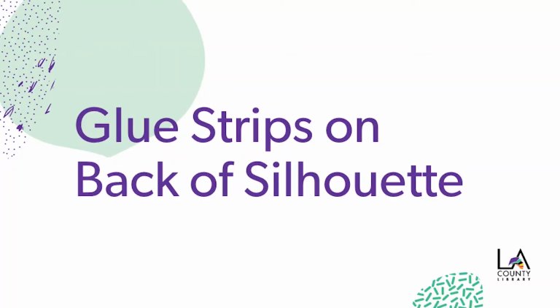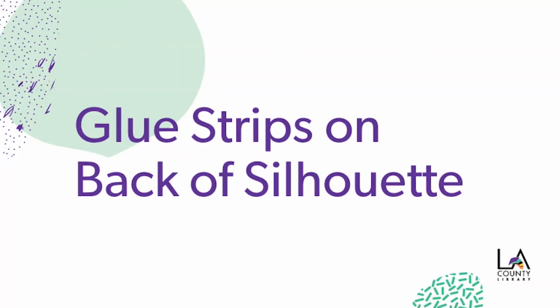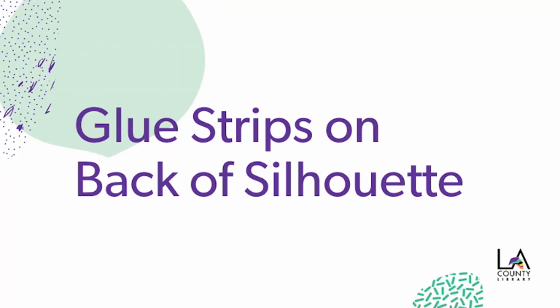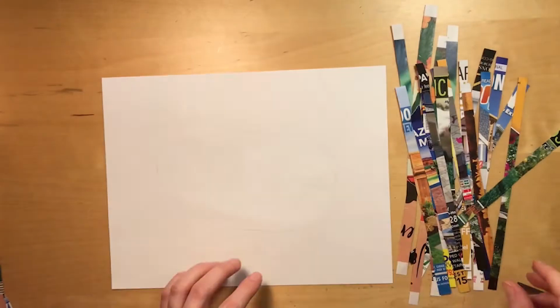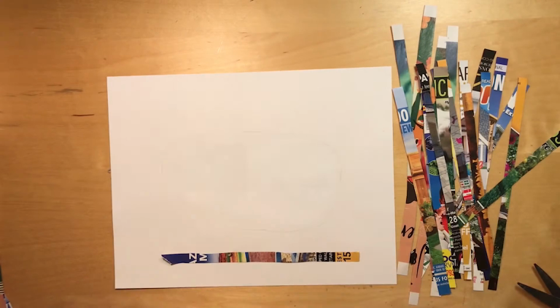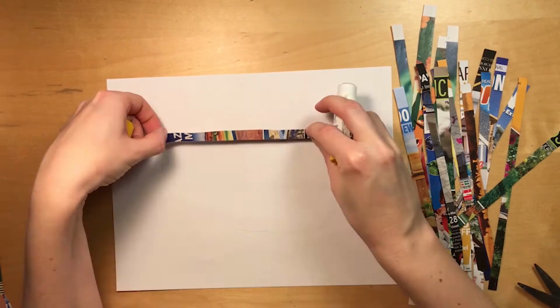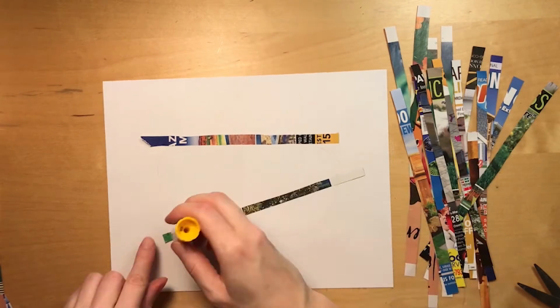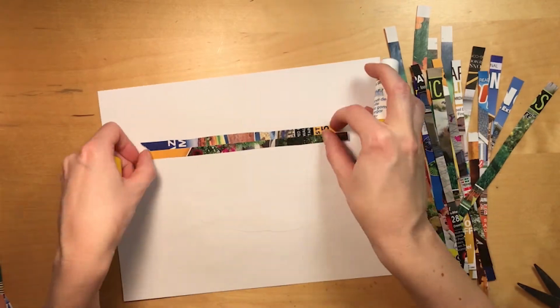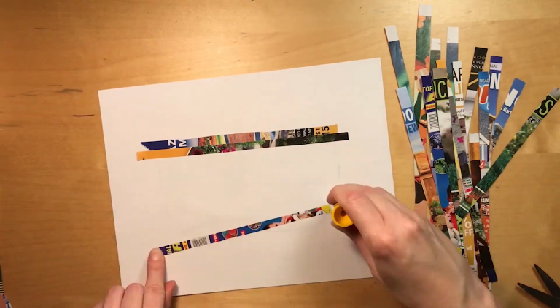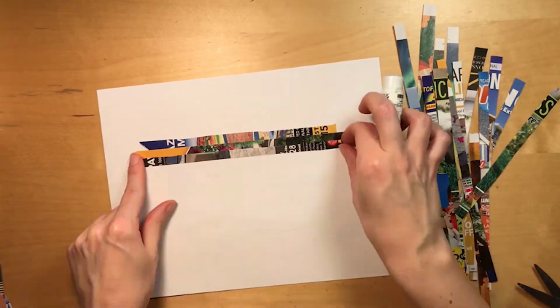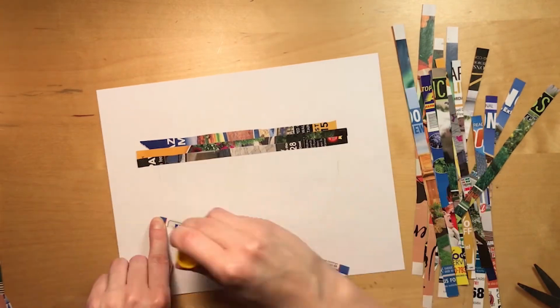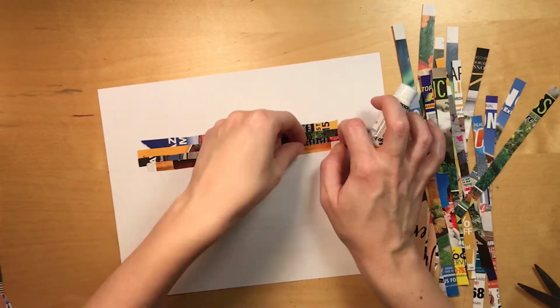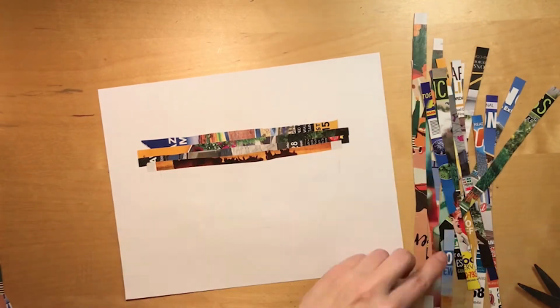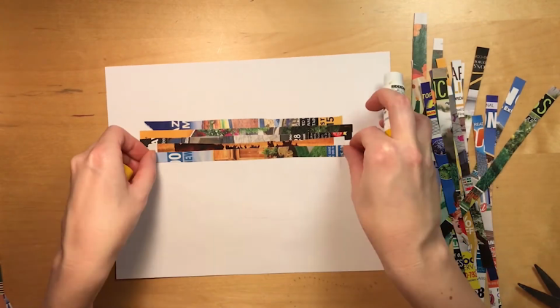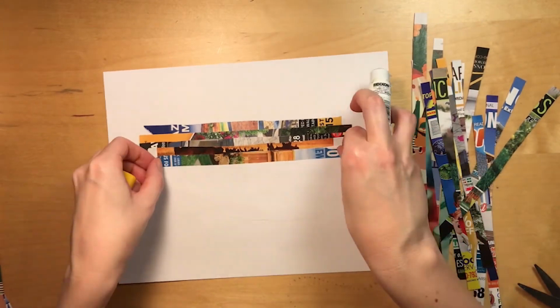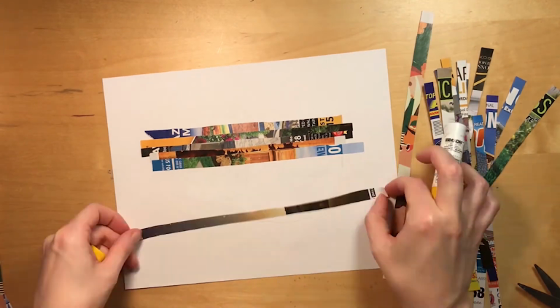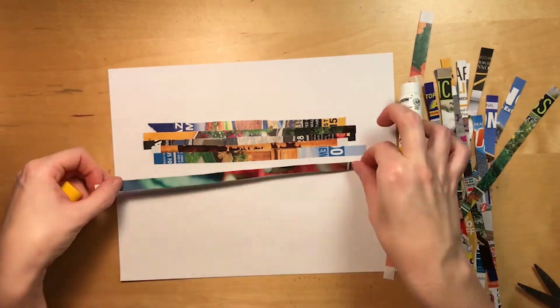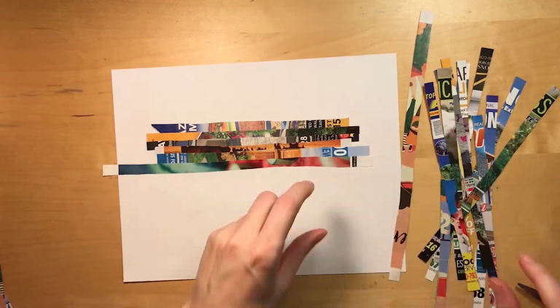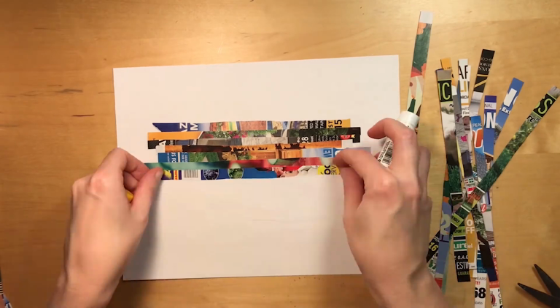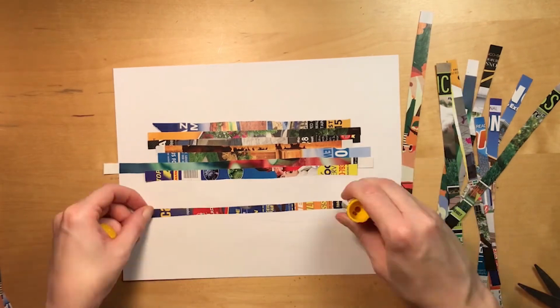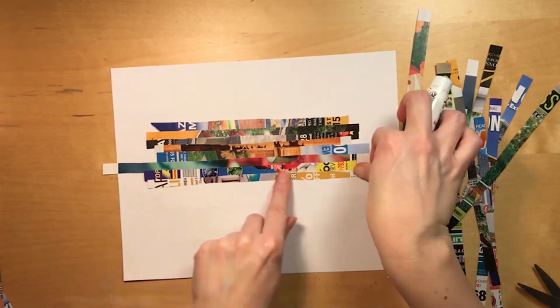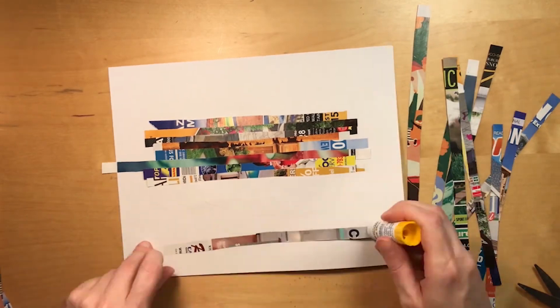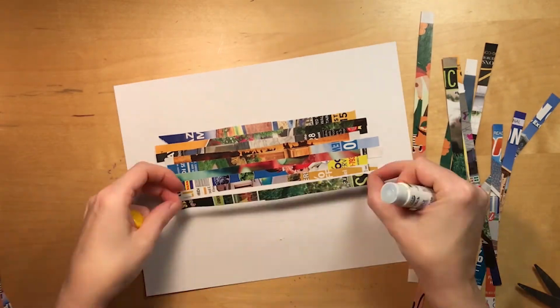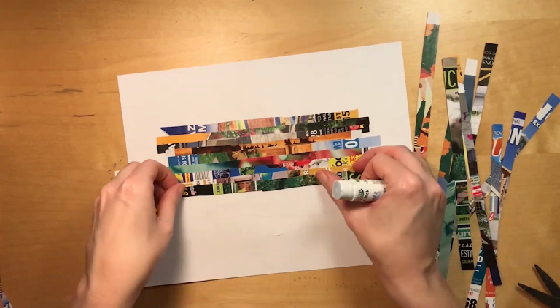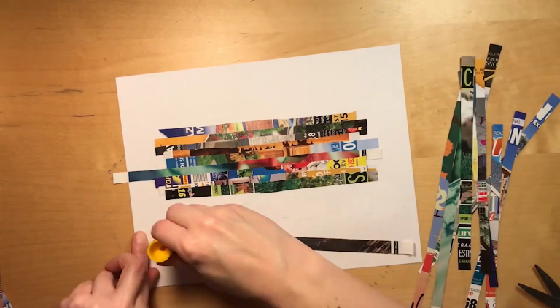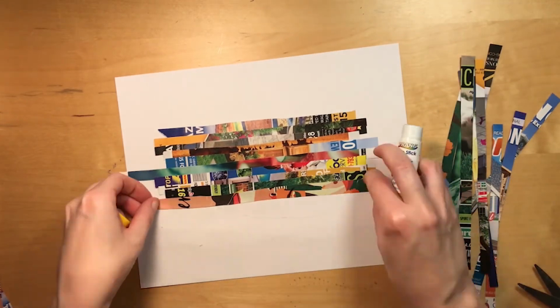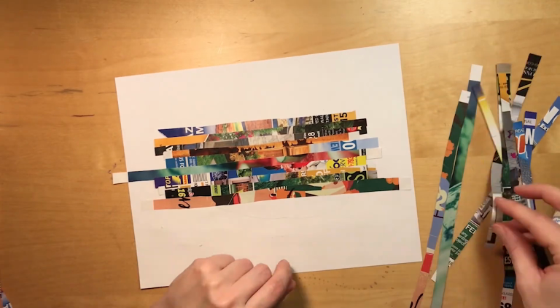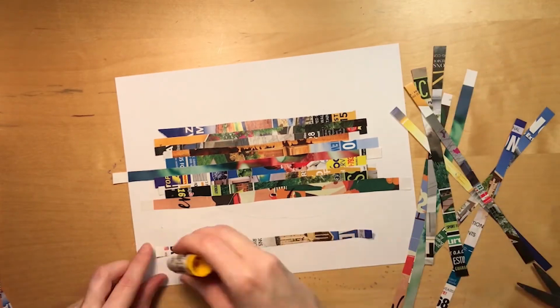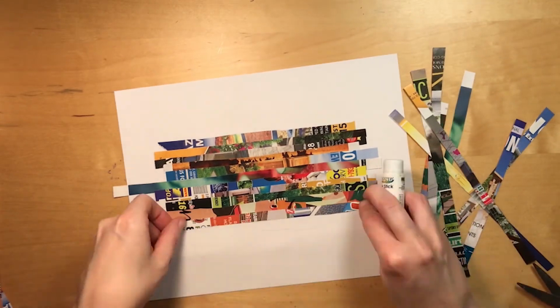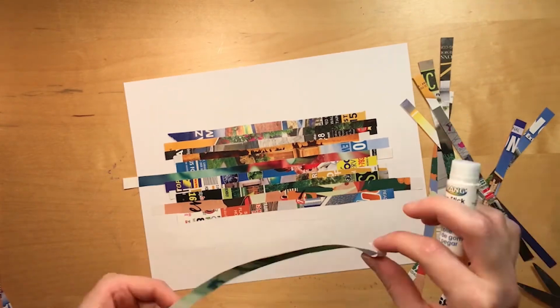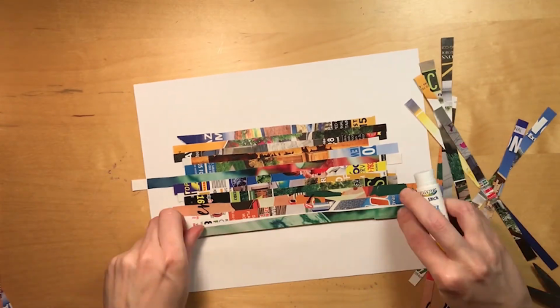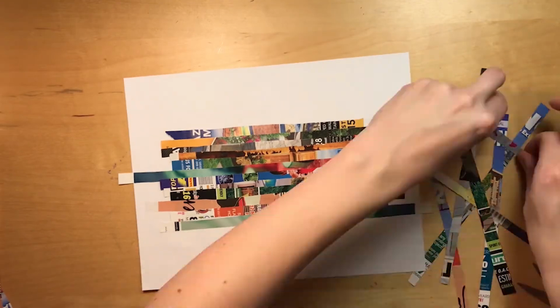Fourth, turn your silhouette over and mark roughly where its edges are on the other side of the paper. Then start gluing the magazine strips to cover the whole image from the back side. Try not to have any gaps between the strips. Let the strips dry.